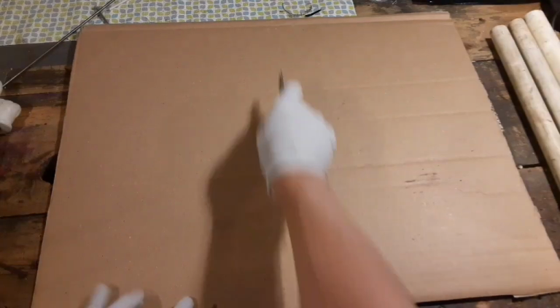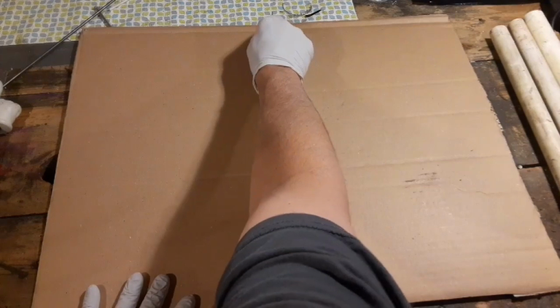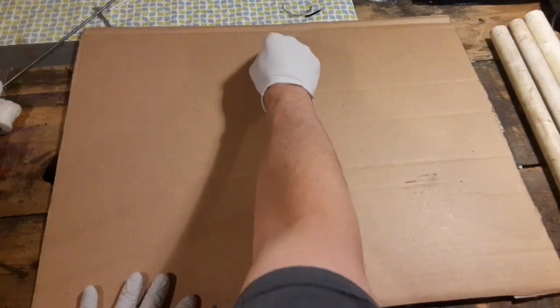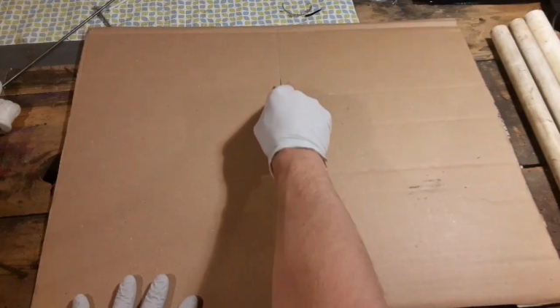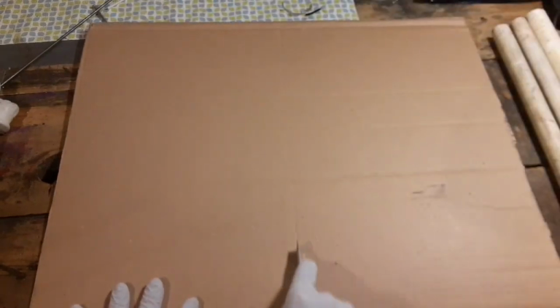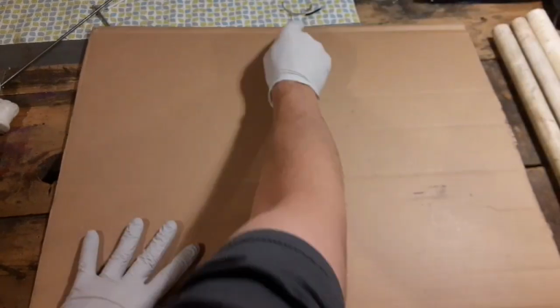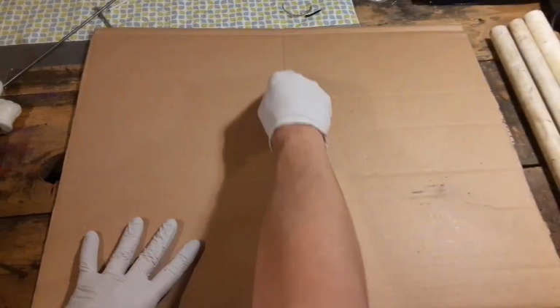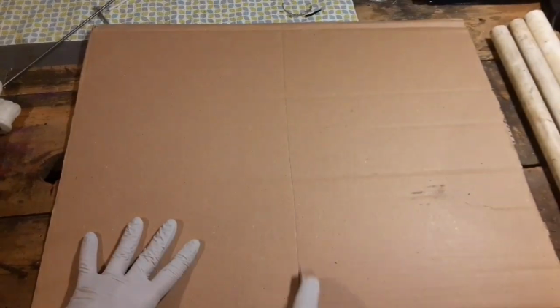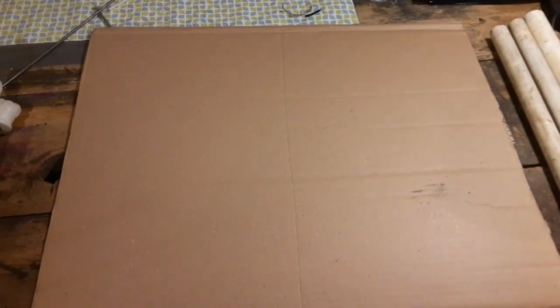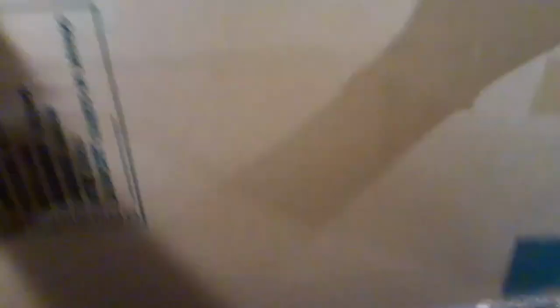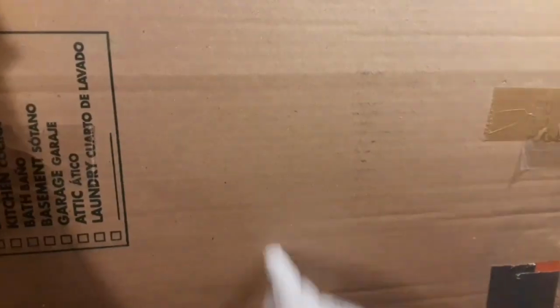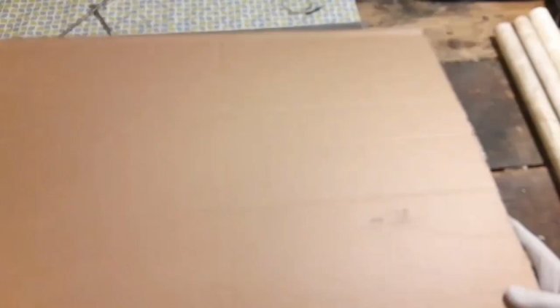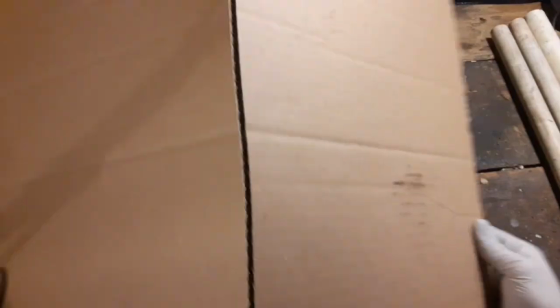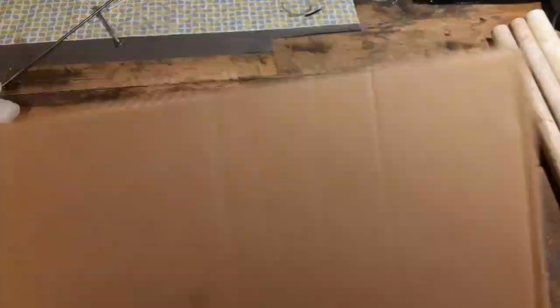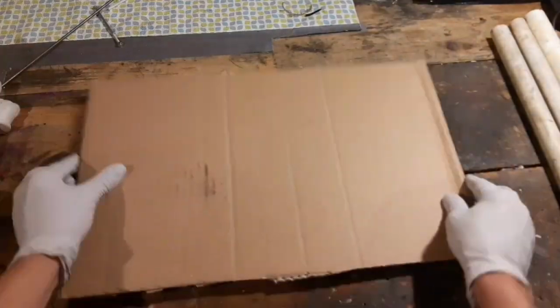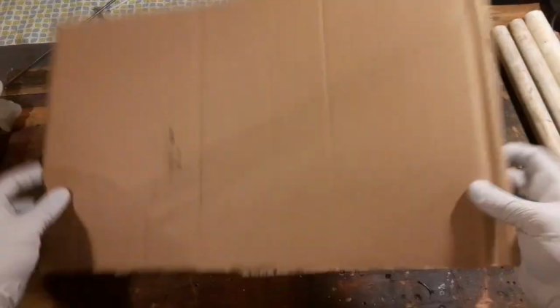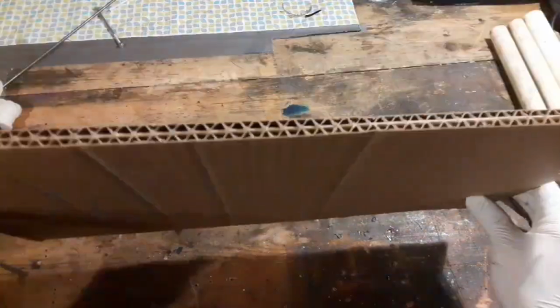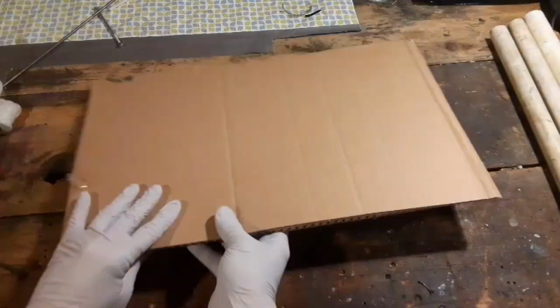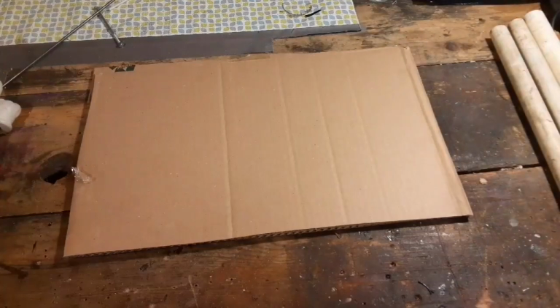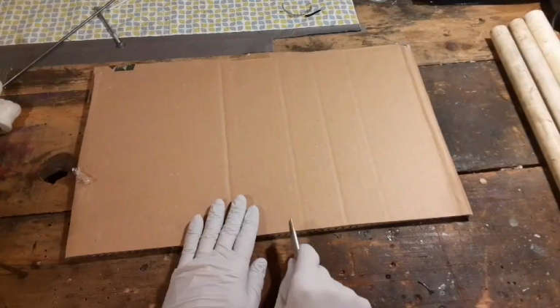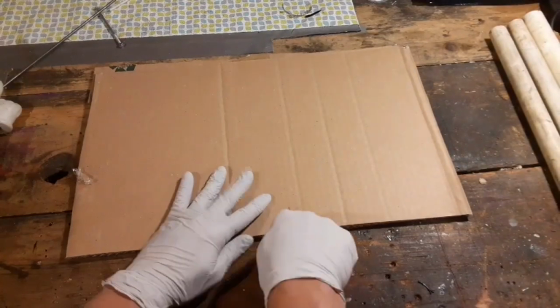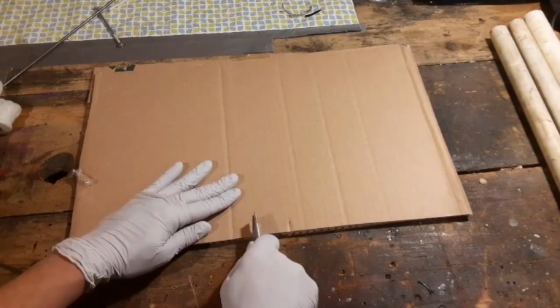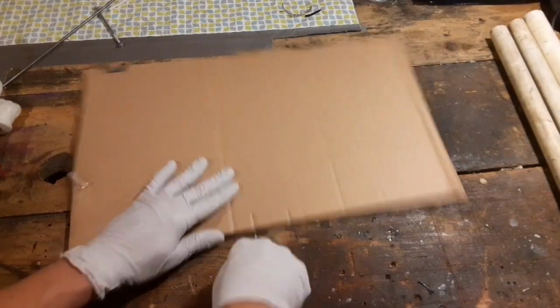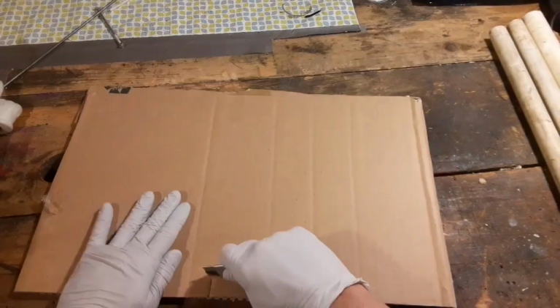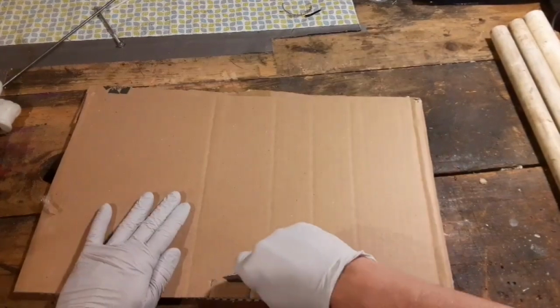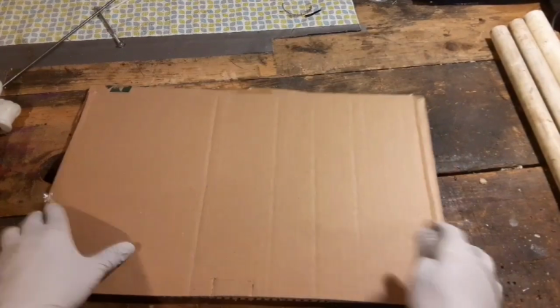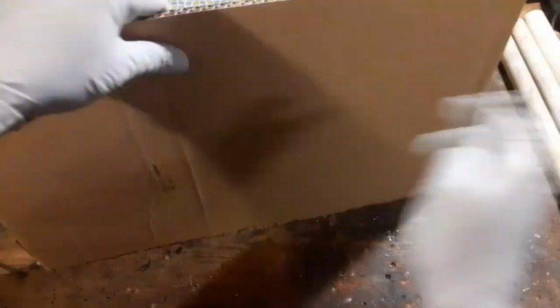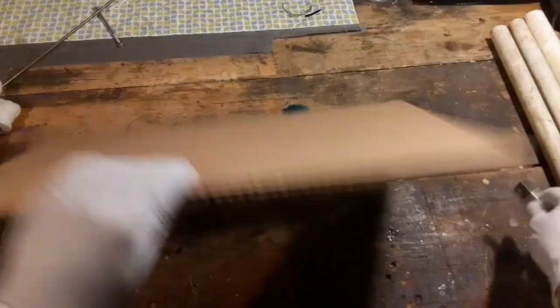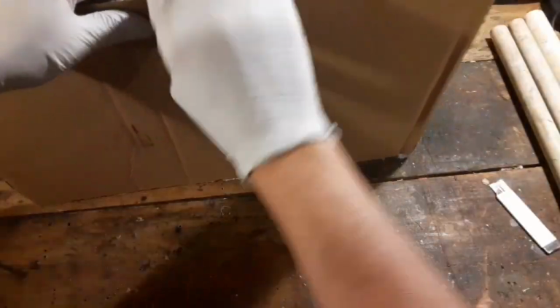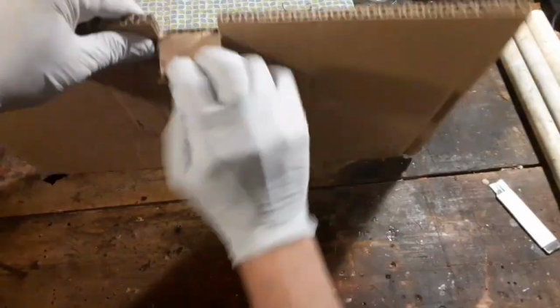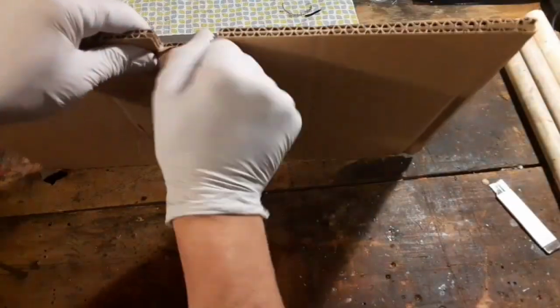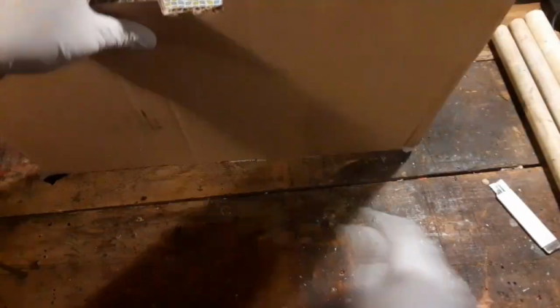First thing I'm going to do is take my square cardboard and cut it down the middle, but I'm only going to cut about halfway into the cardboard, that way I can fold it over. And I'm going to cut about a one-inch notch in the top here to make a hole for the pipe to go through.